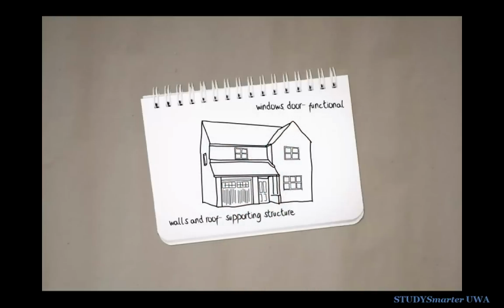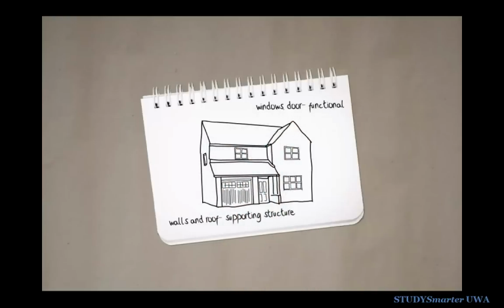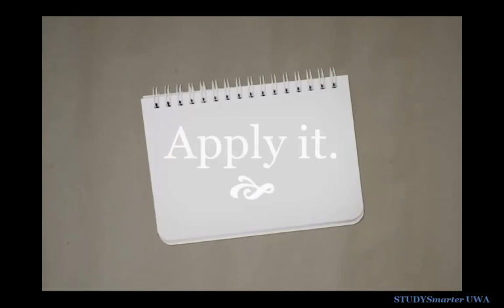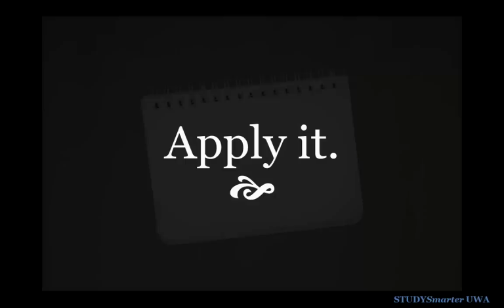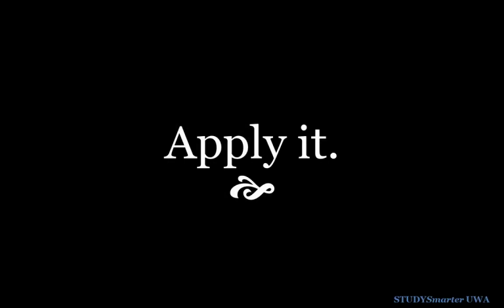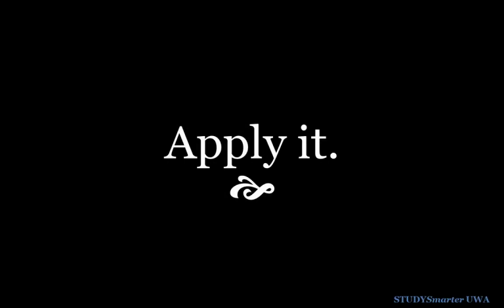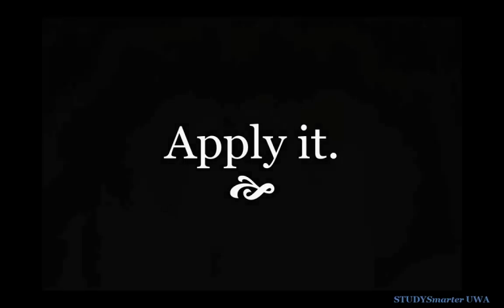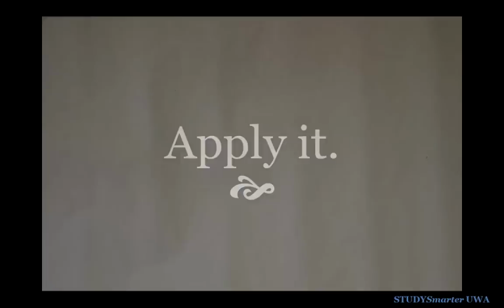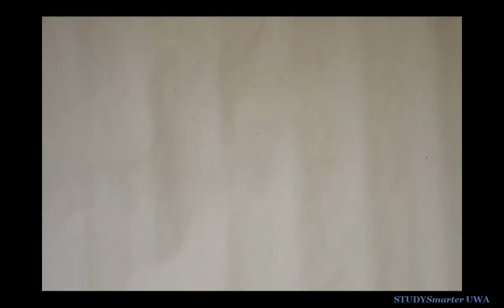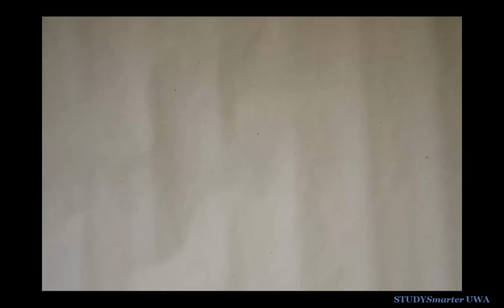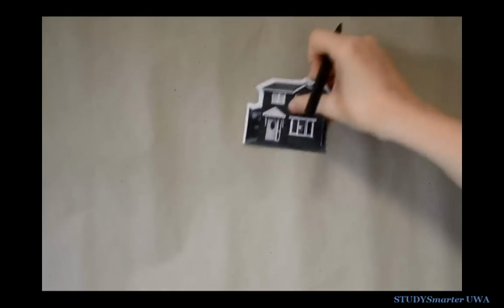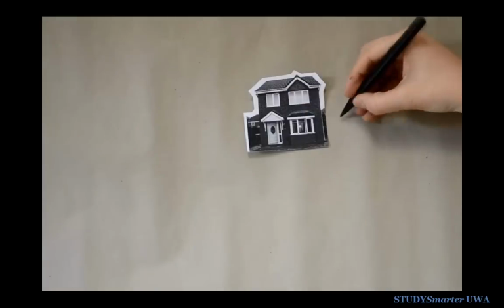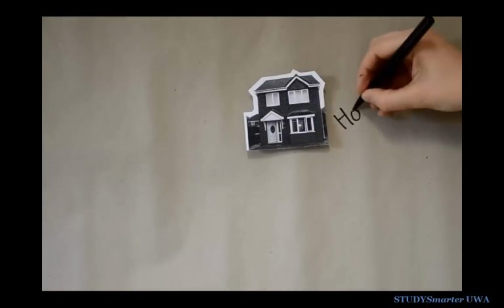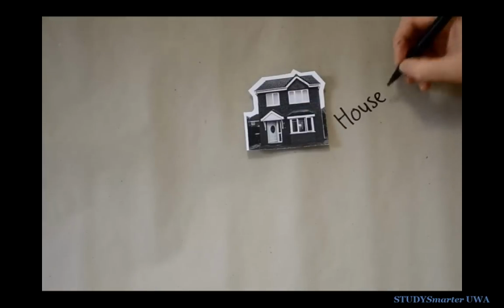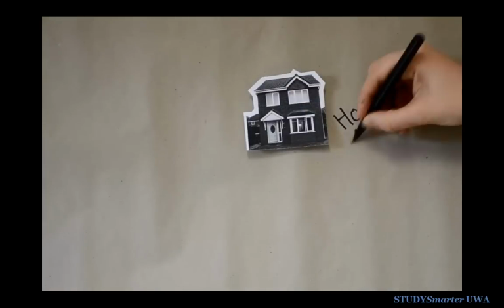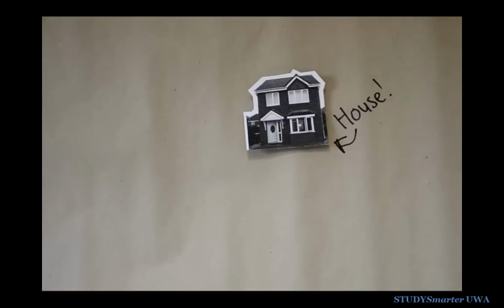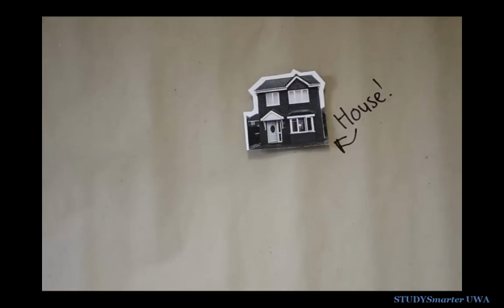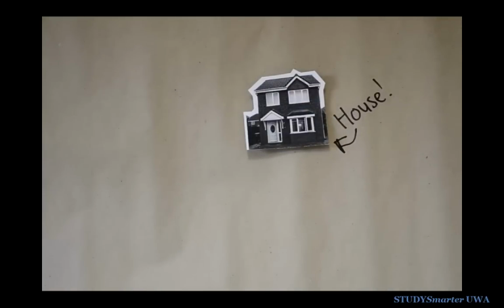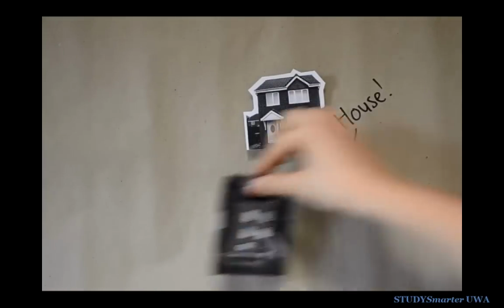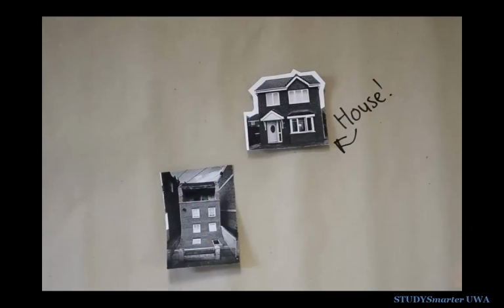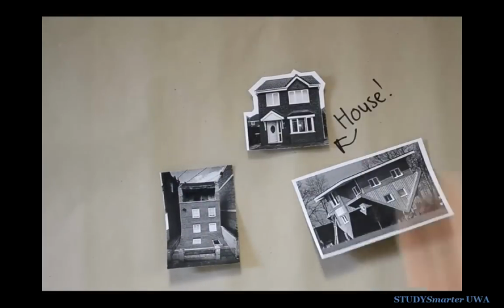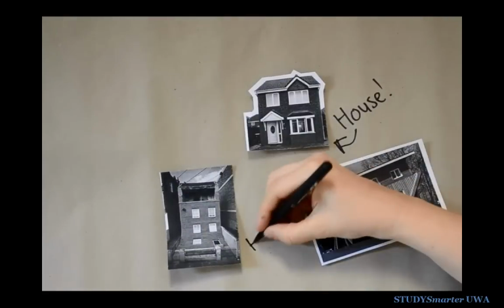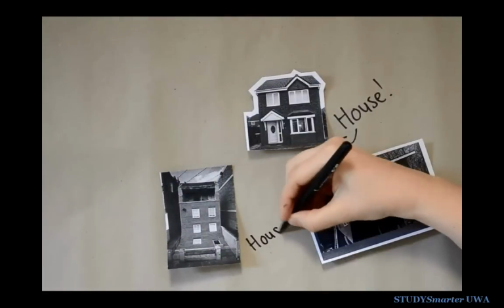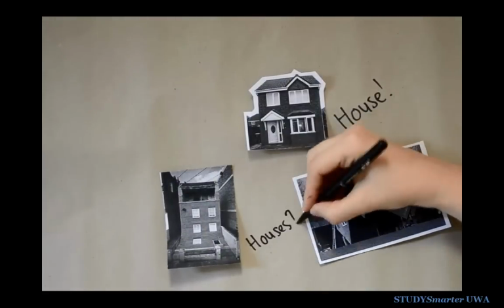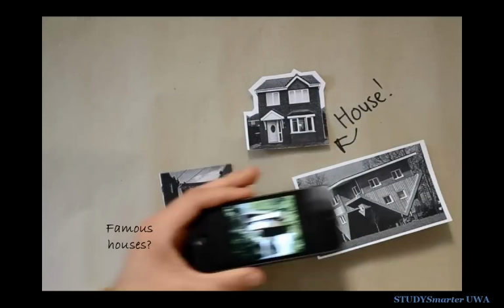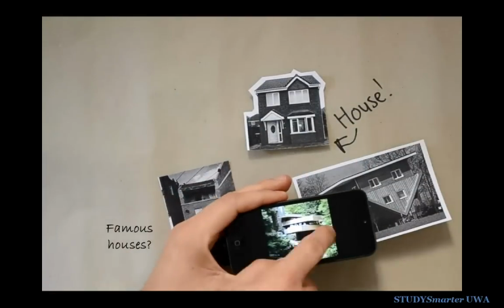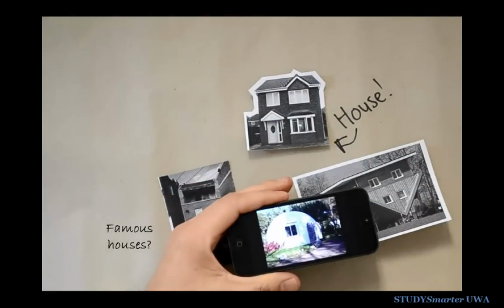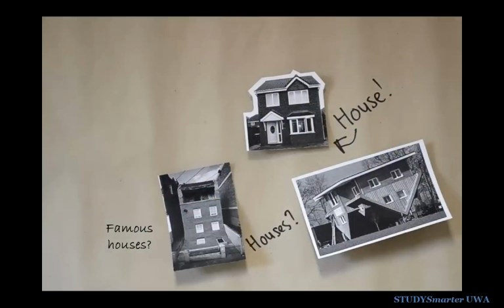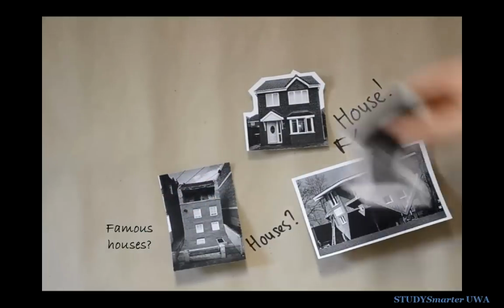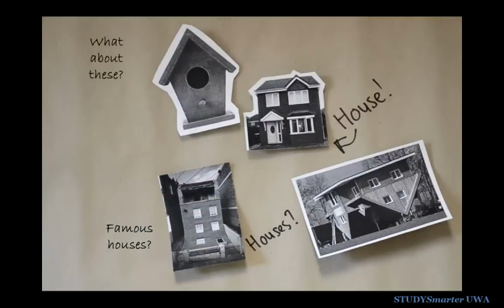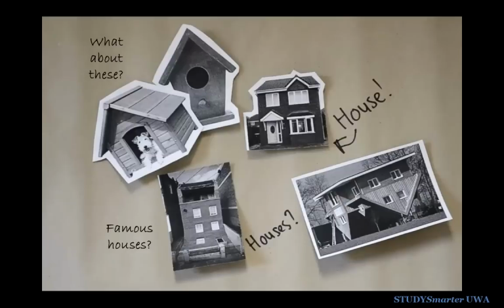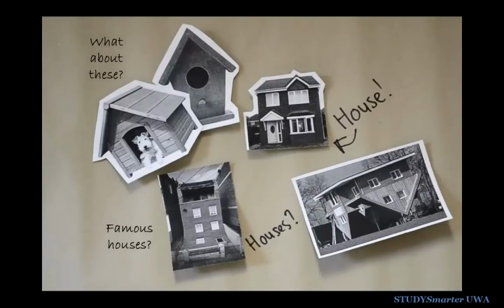Now you've tackled the basic components and have a deeper understanding of how these components work together. The next step is to test your model and put it into context. Try applying it to other situations to see what happens. Do things change?